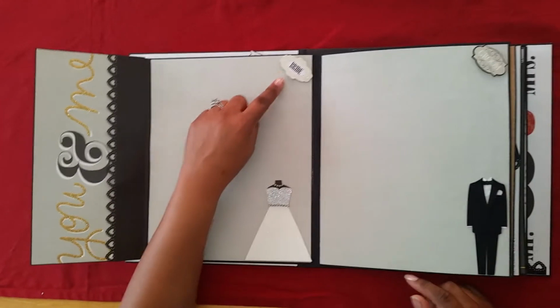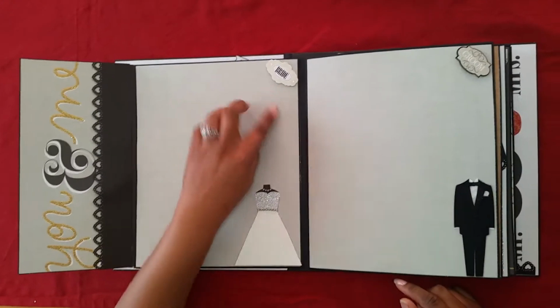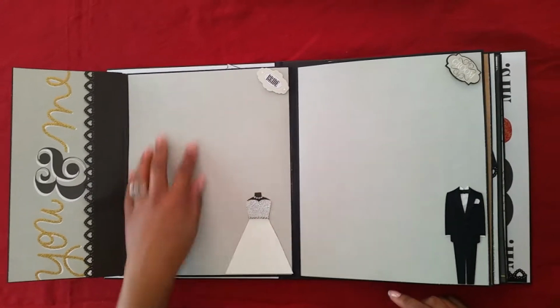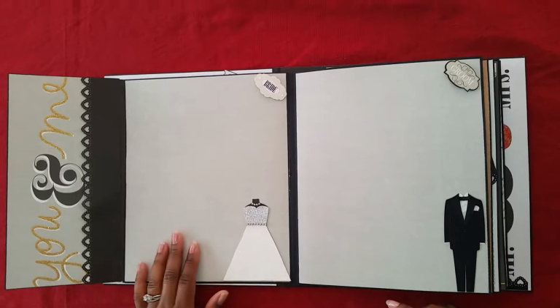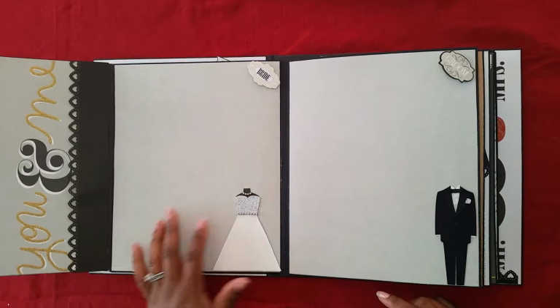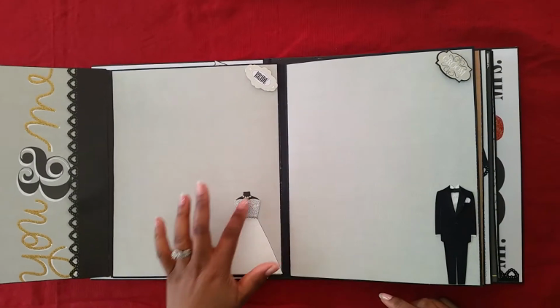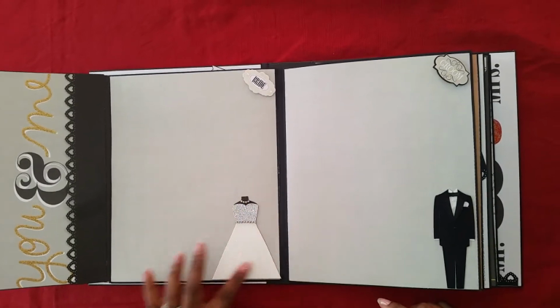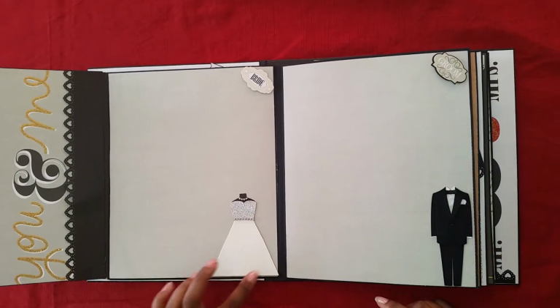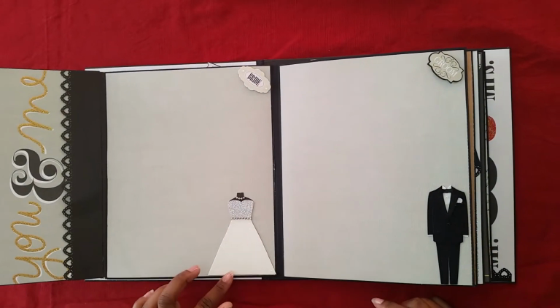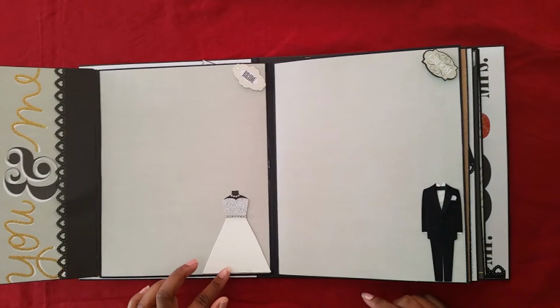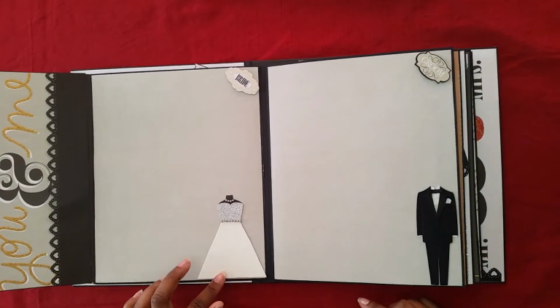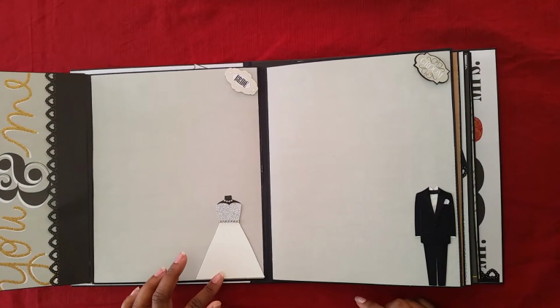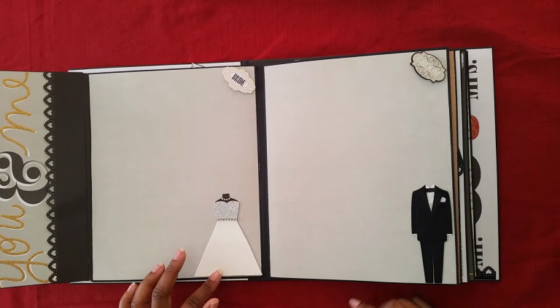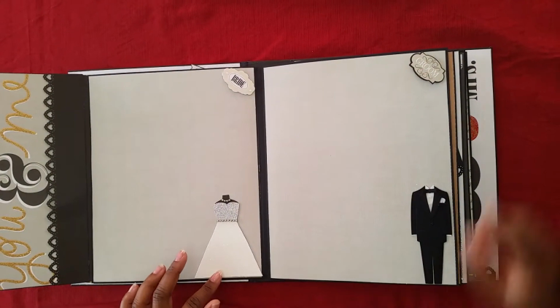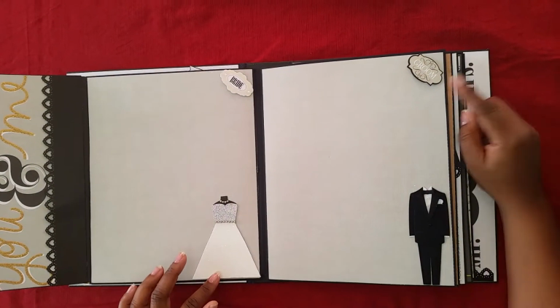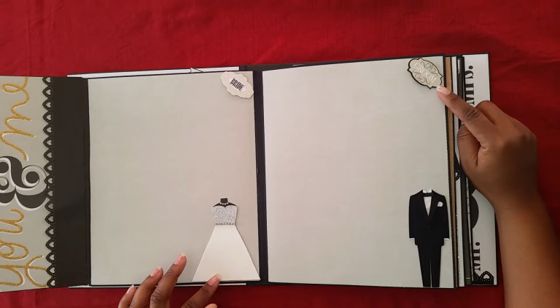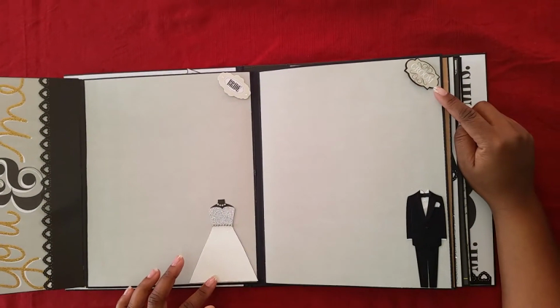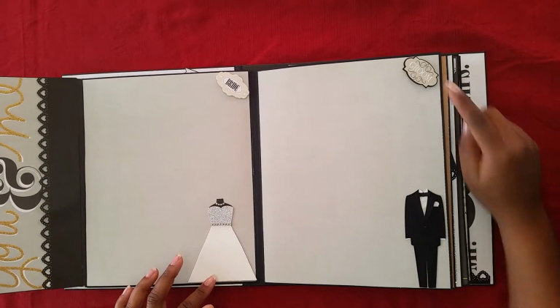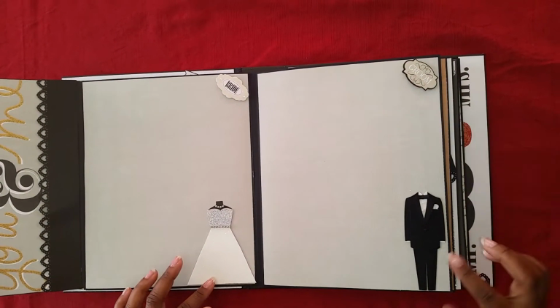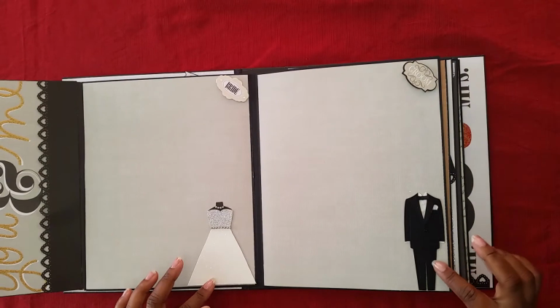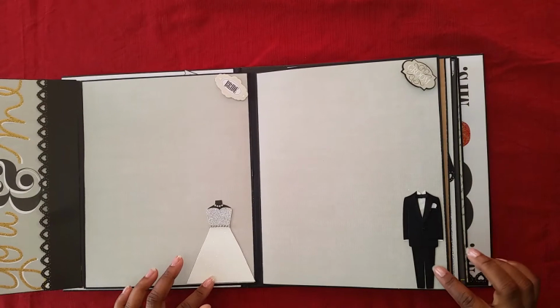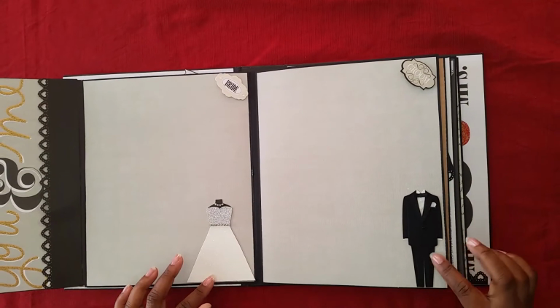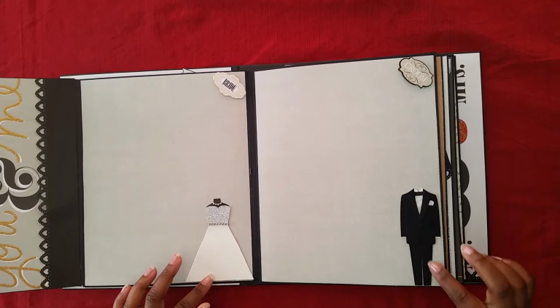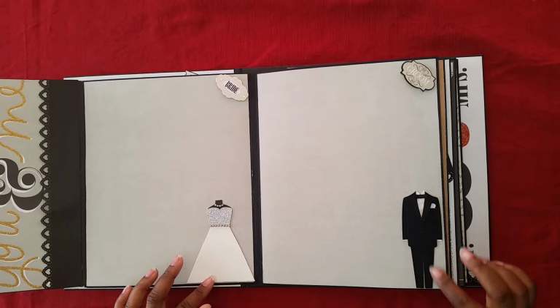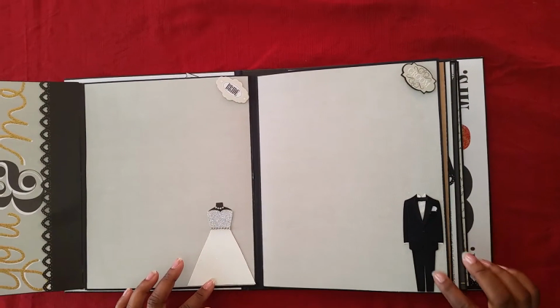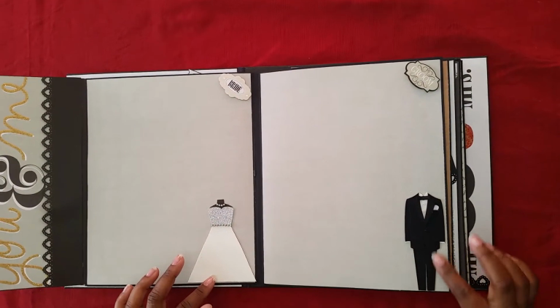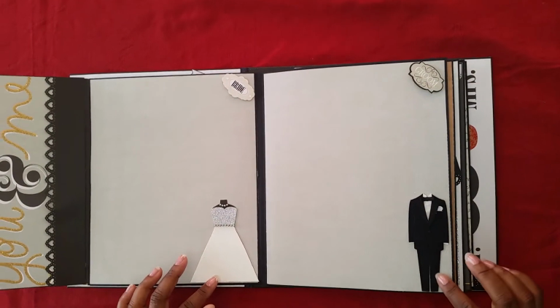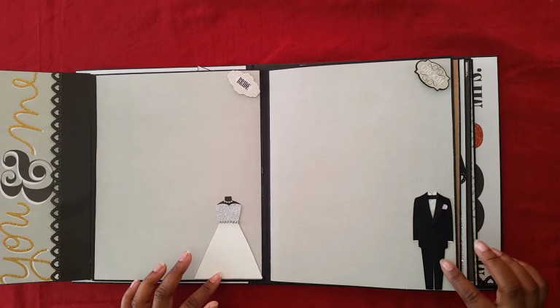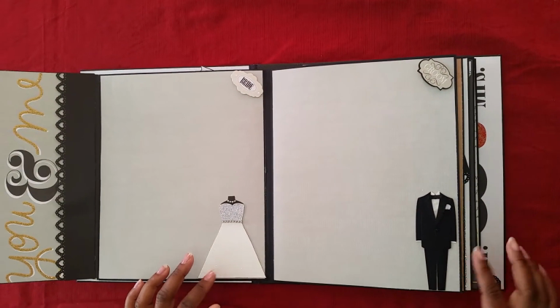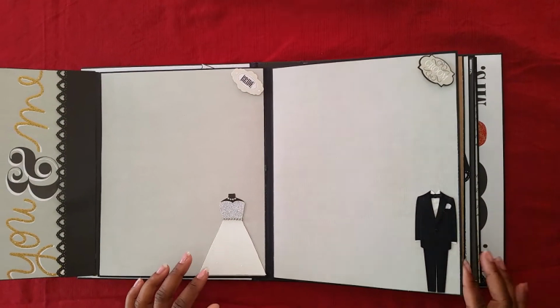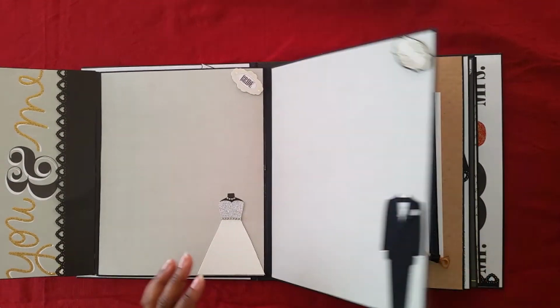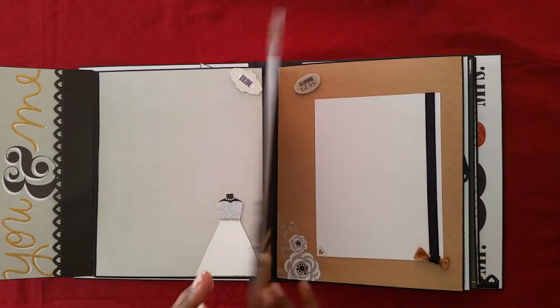This is the bride page. I made this little dress right here out of card stock. Then we have the groom page, and this little tuxedo came out of a sticker pack as well.